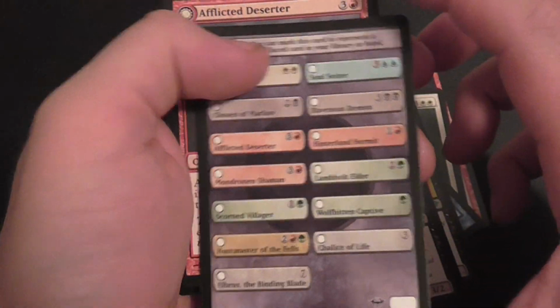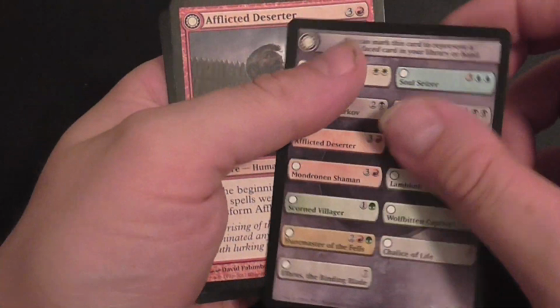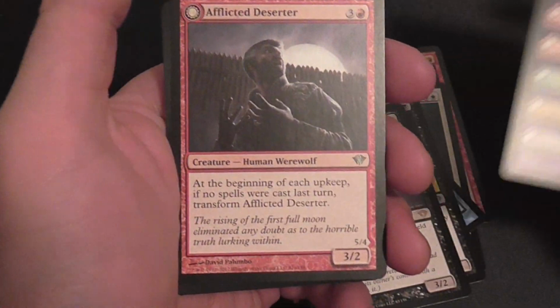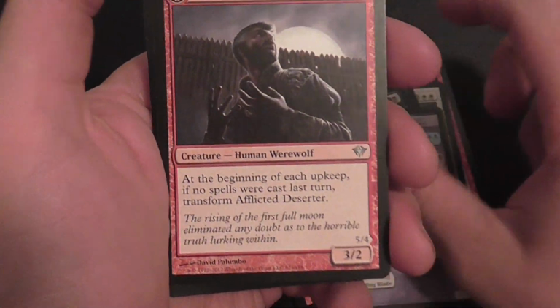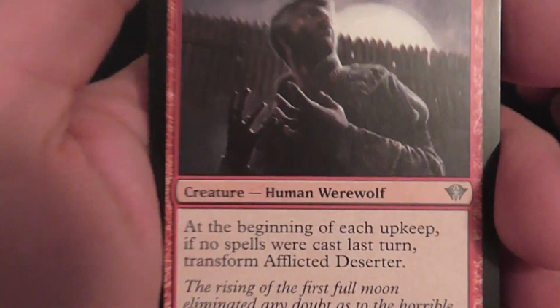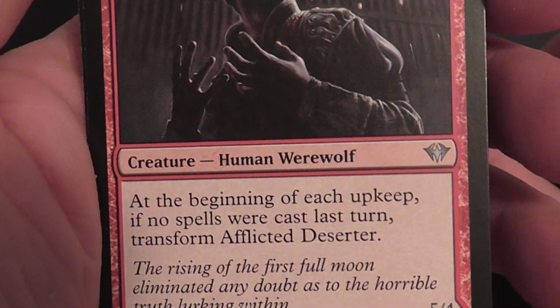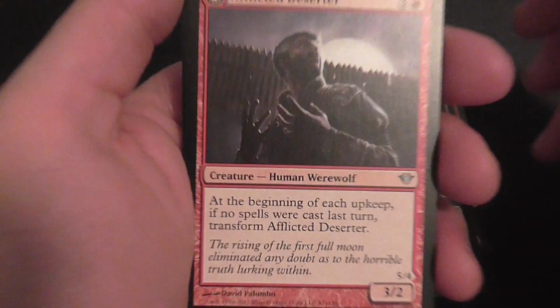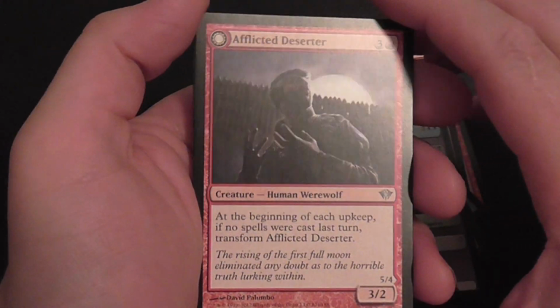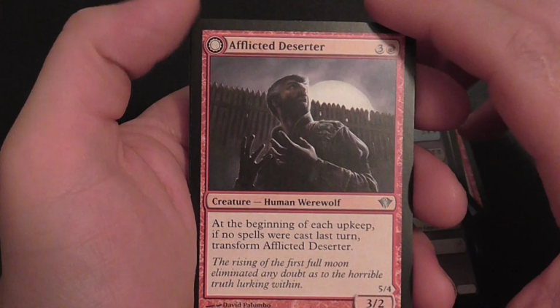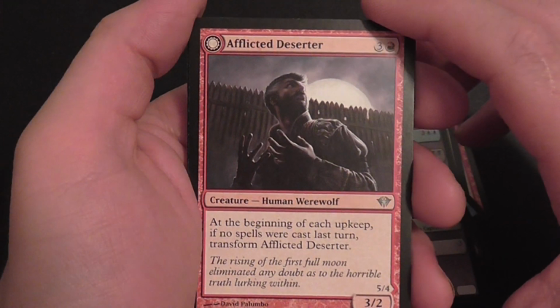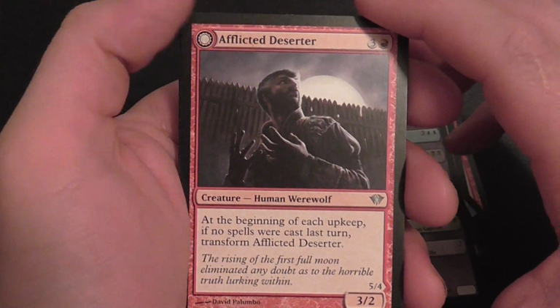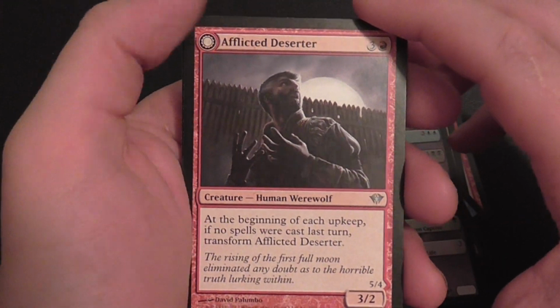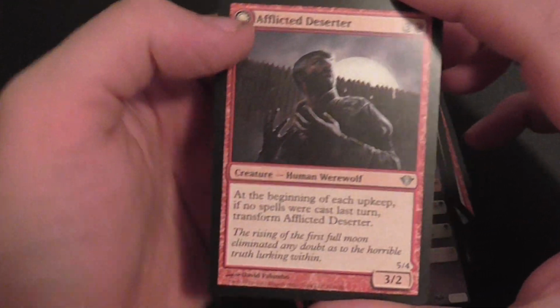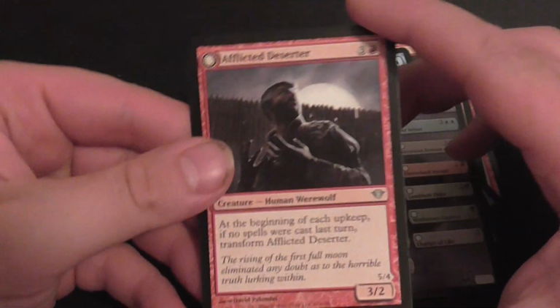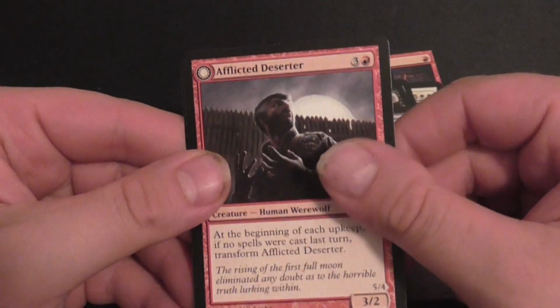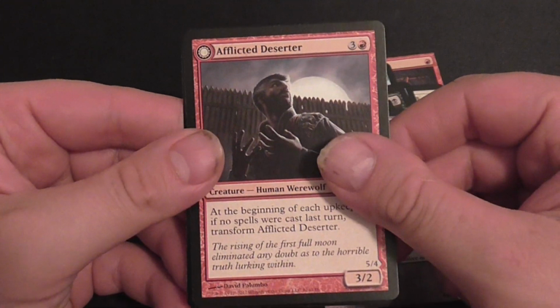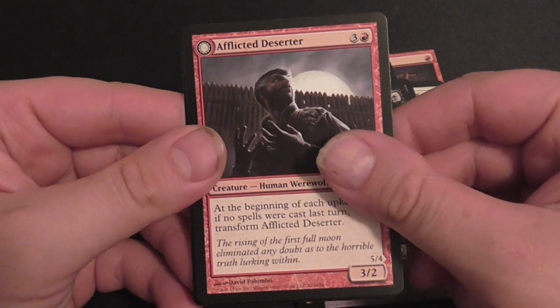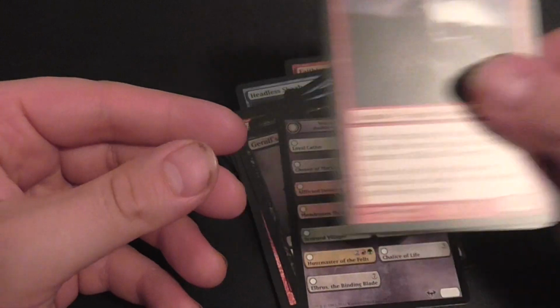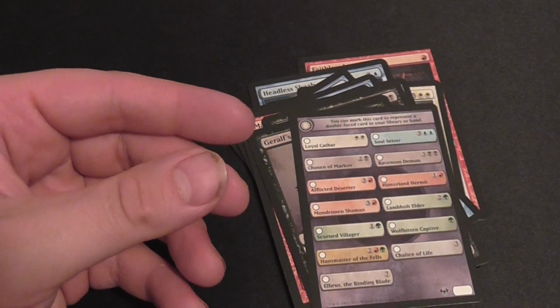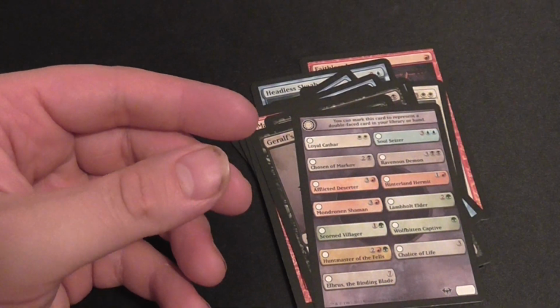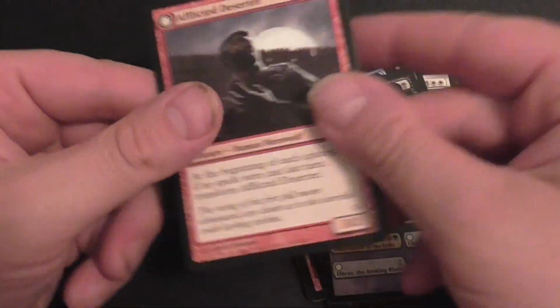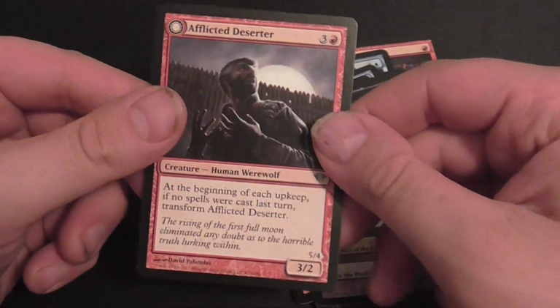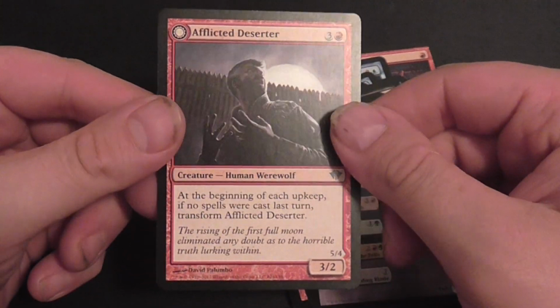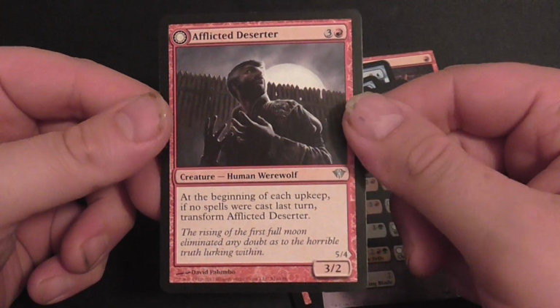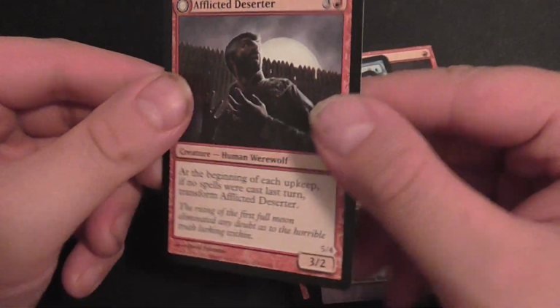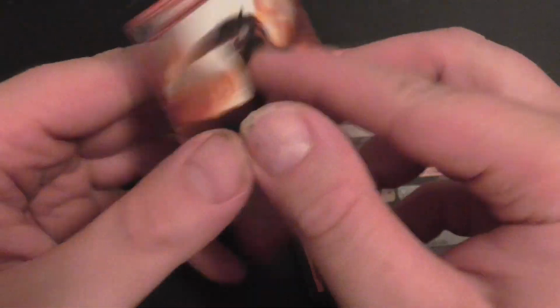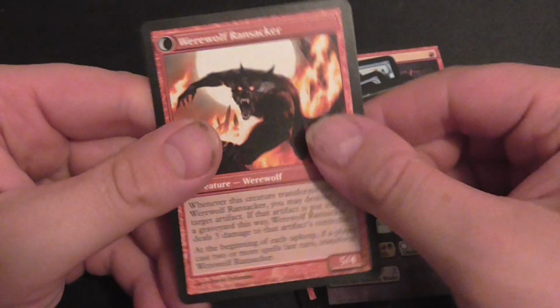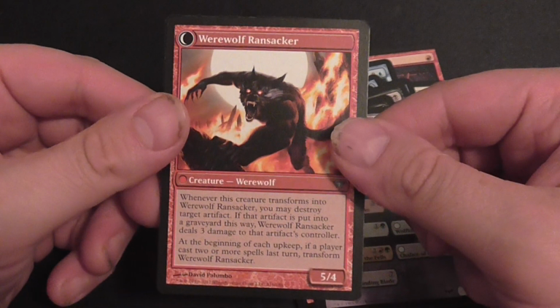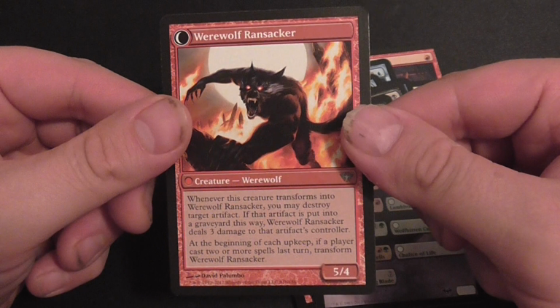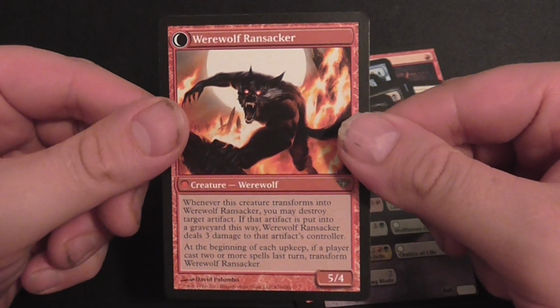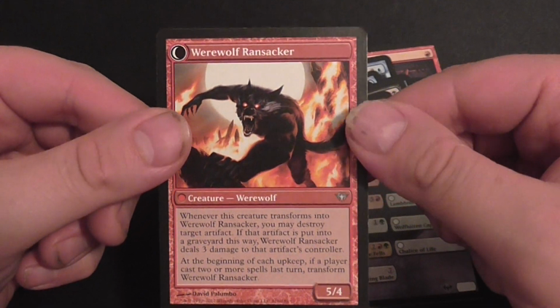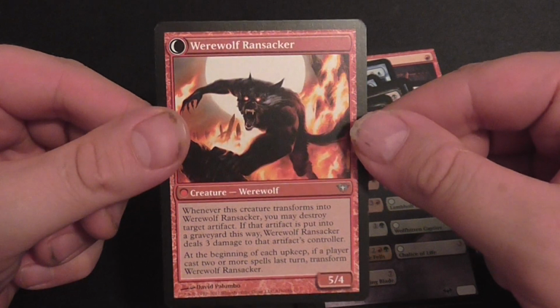Token card, uncommon, Affliction Deserter. A werewolf — Ransacker.